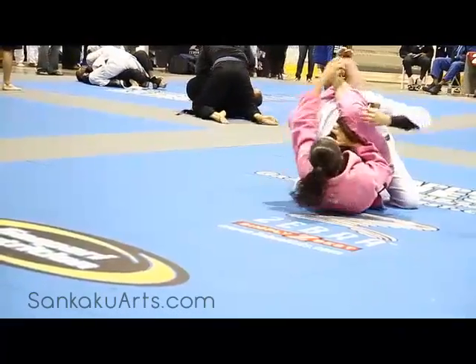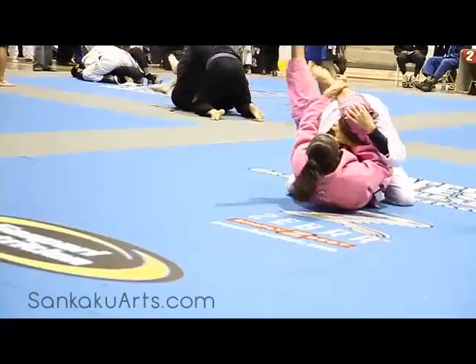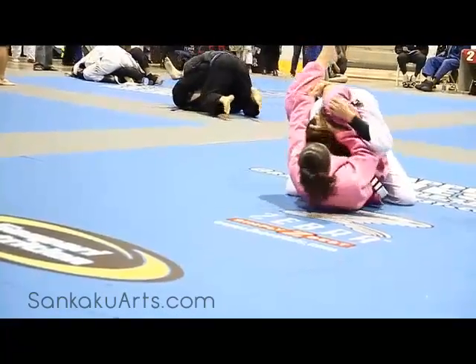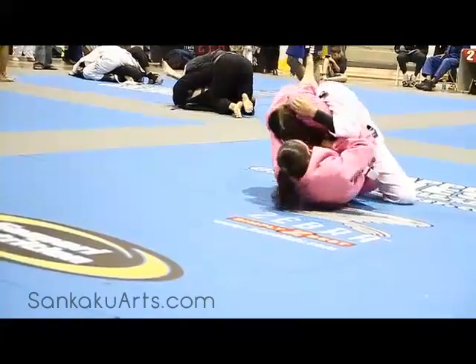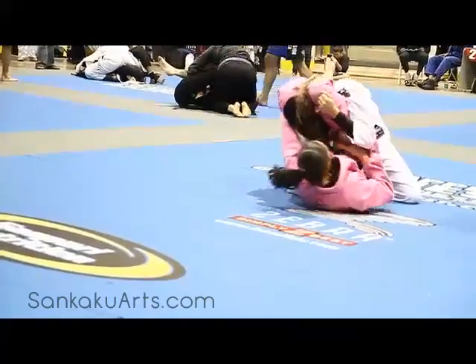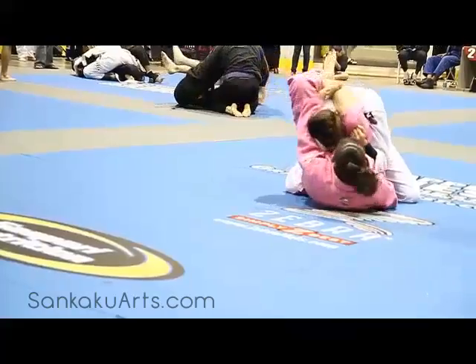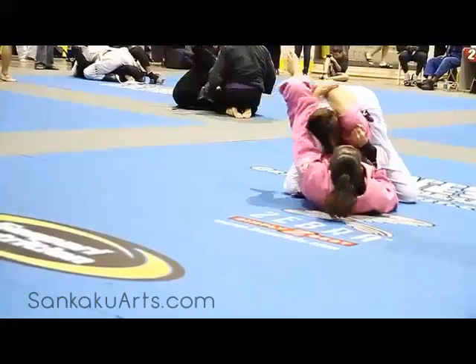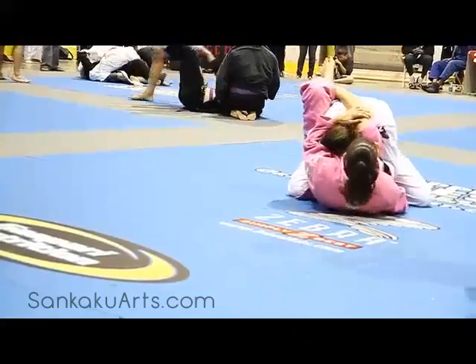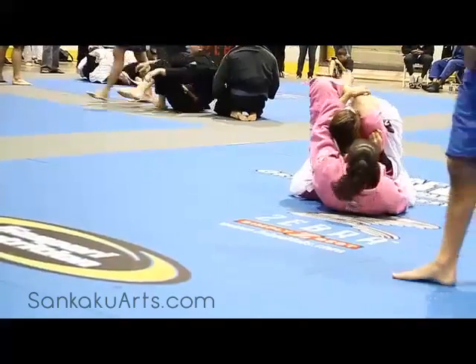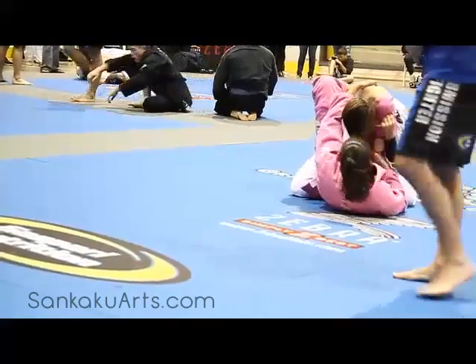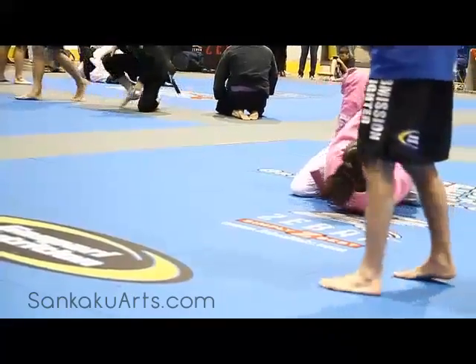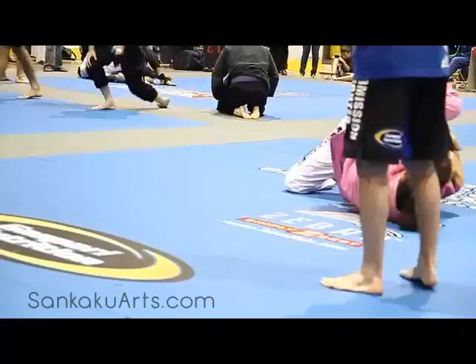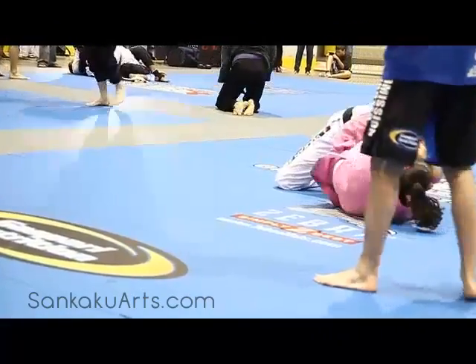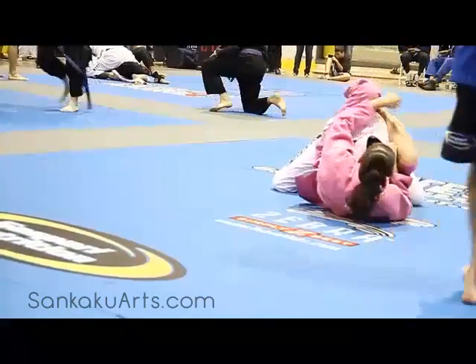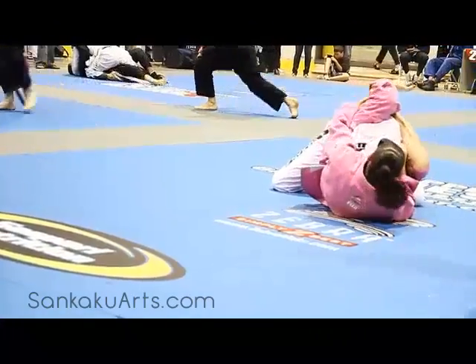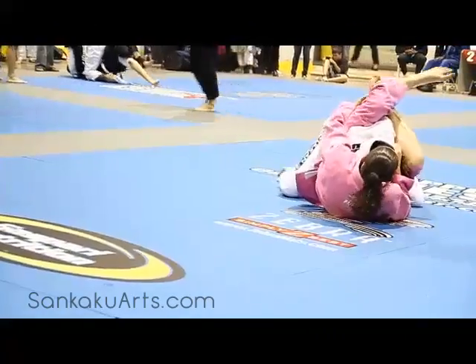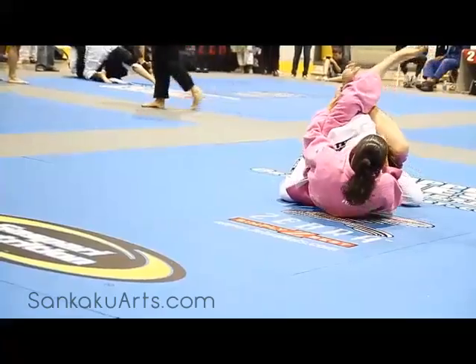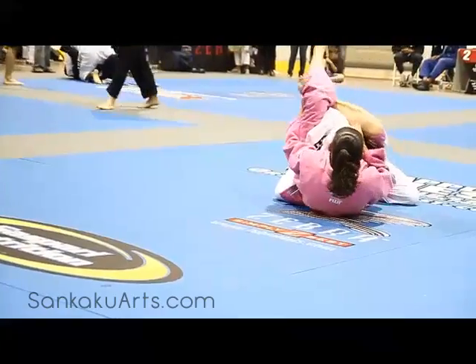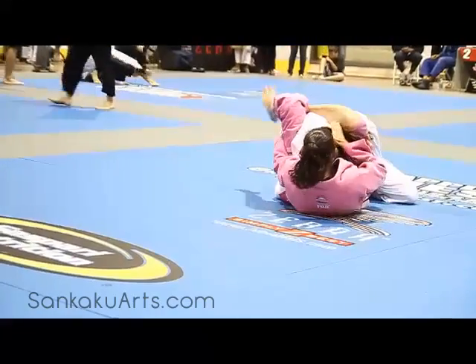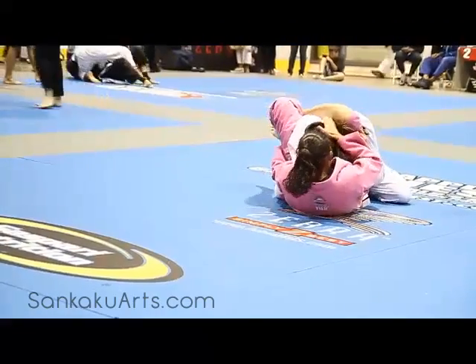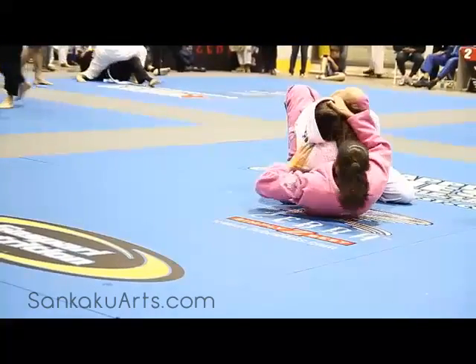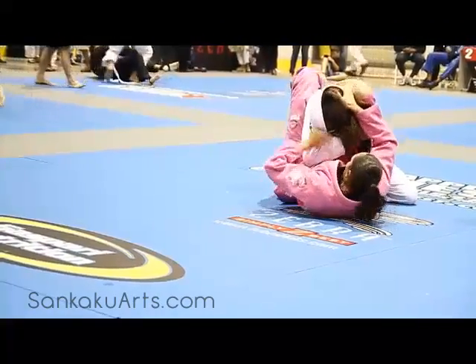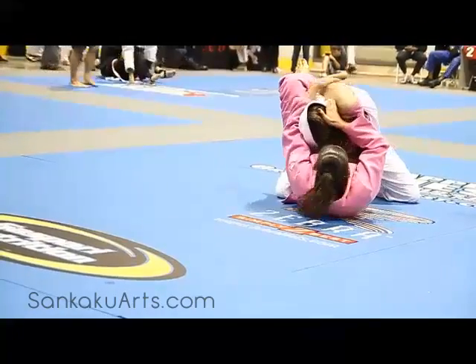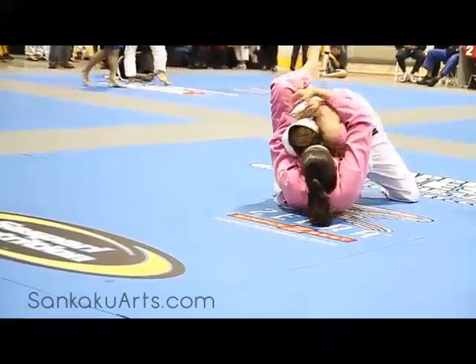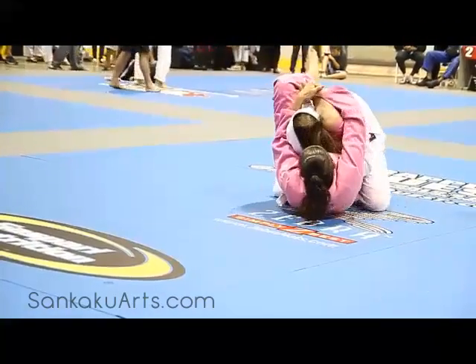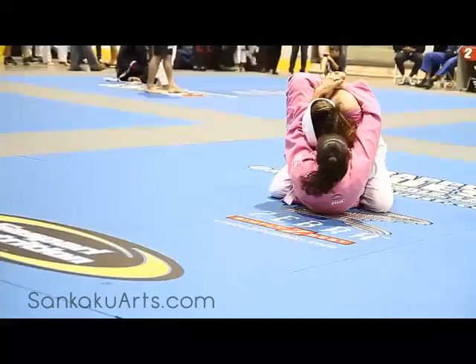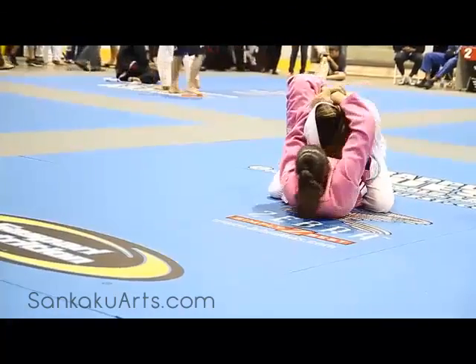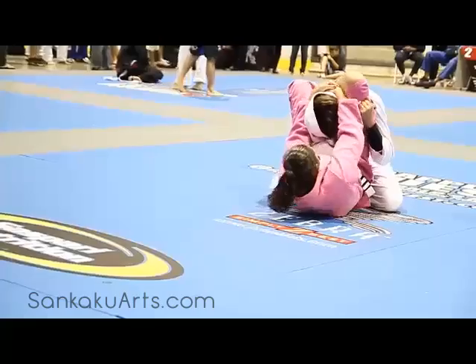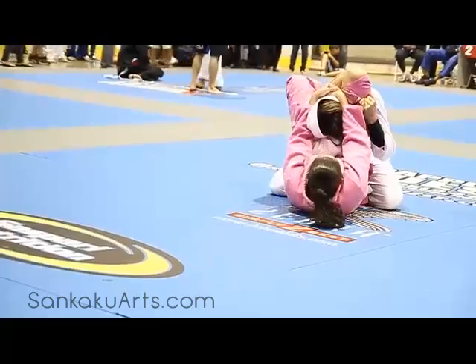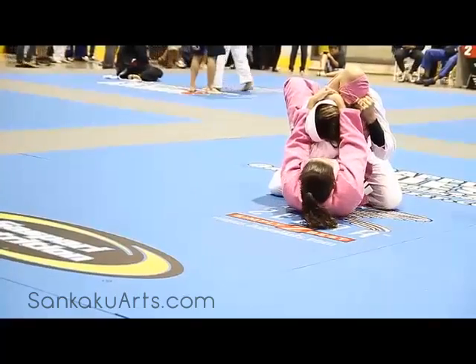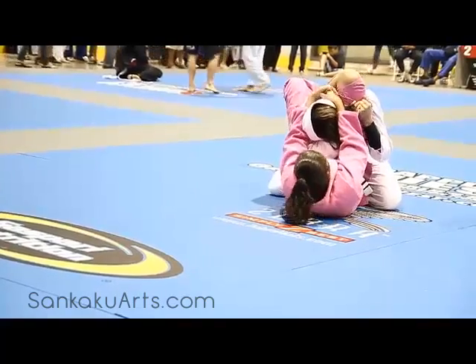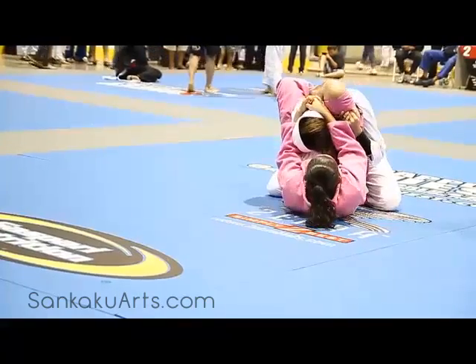Left hand grabs your shin. Keep the head with the right hand. Left hand grab the shin. Make sure you lock it up nice and tight. Pinch your knees together. Pull the head down with two hands. Pinch your knees tight.